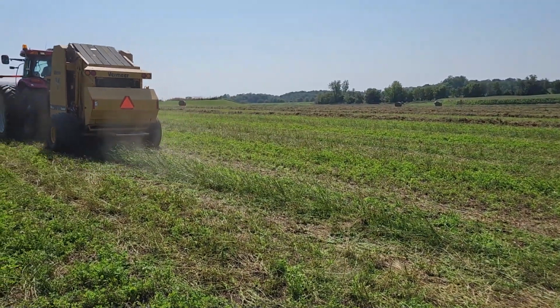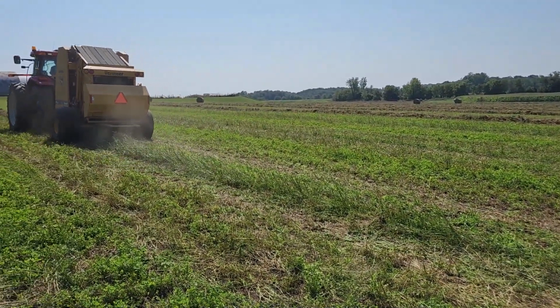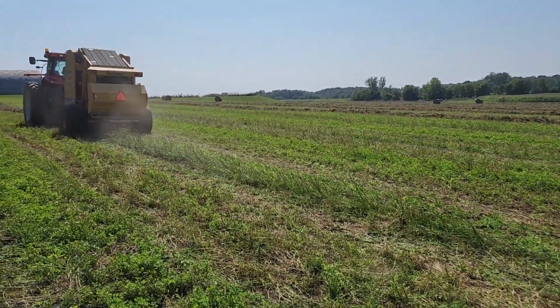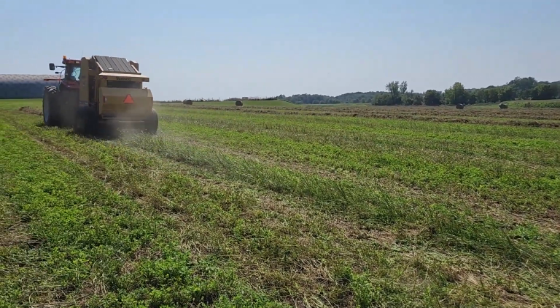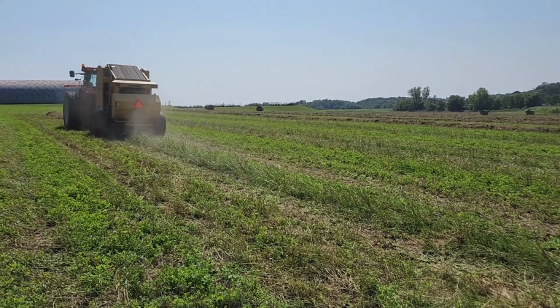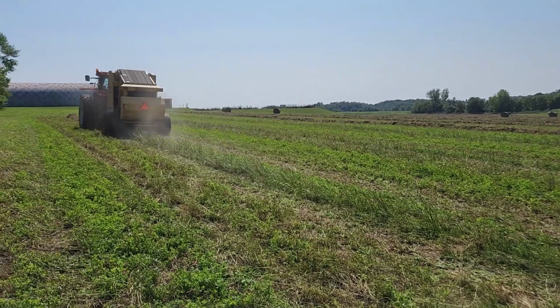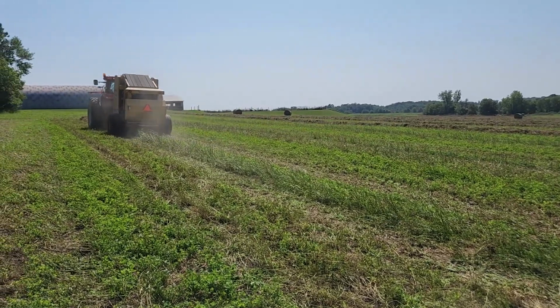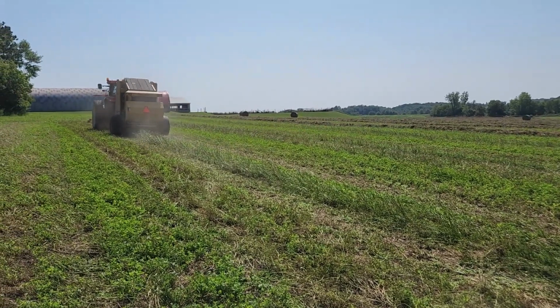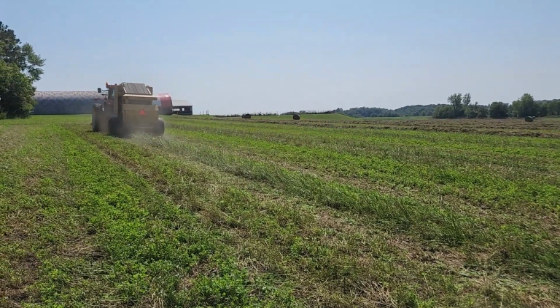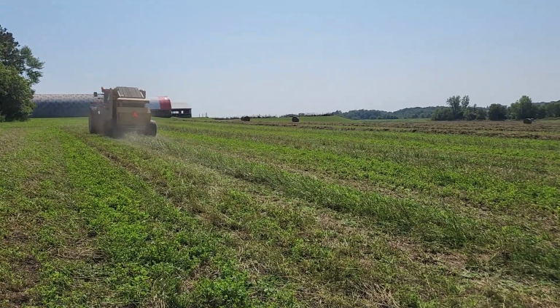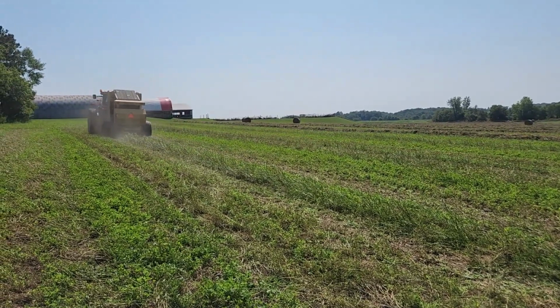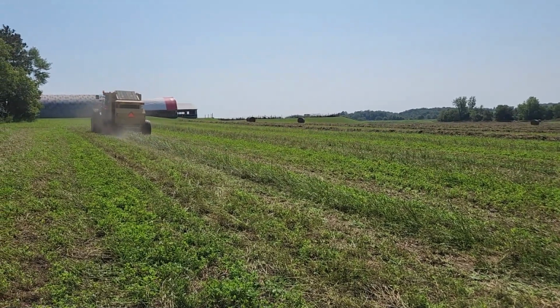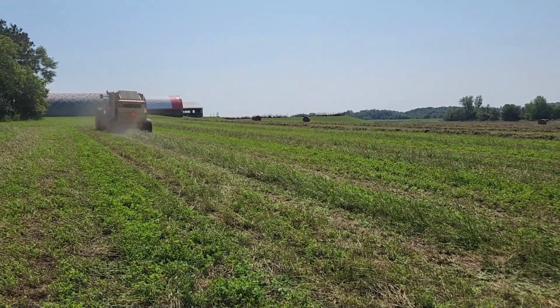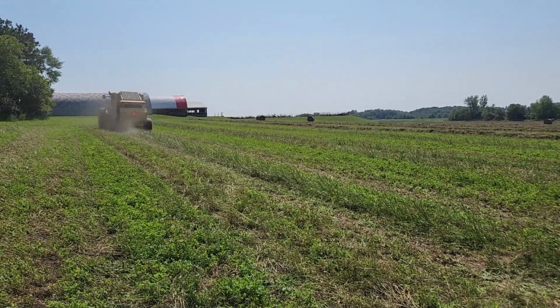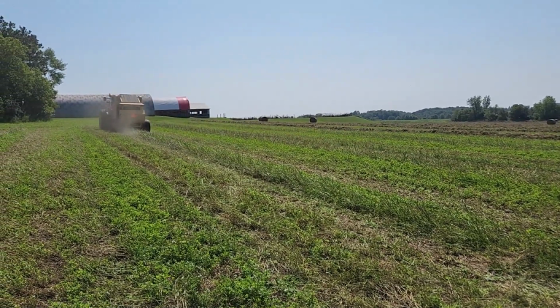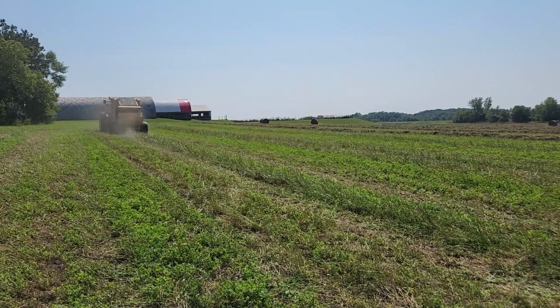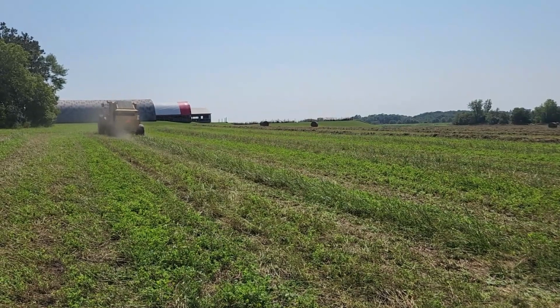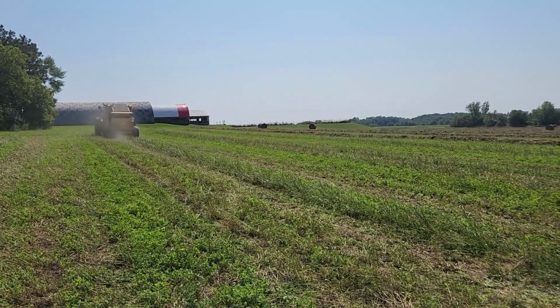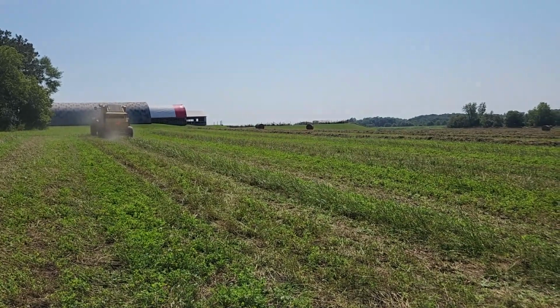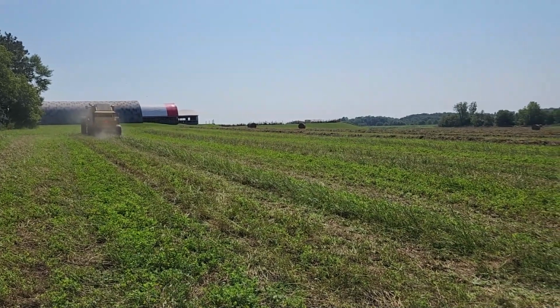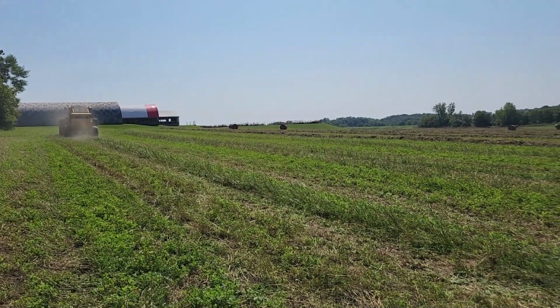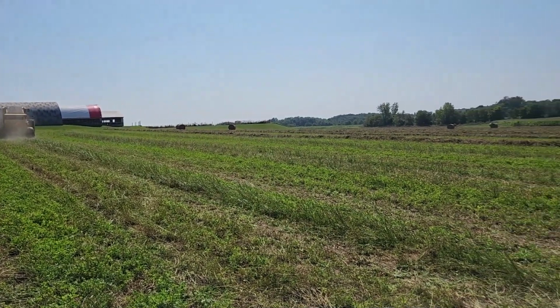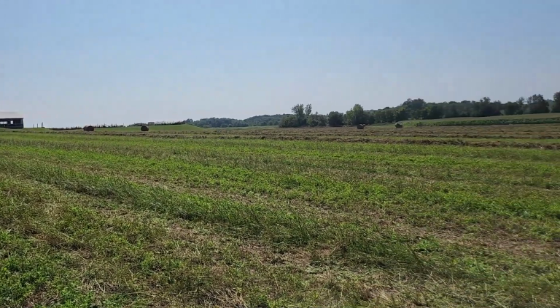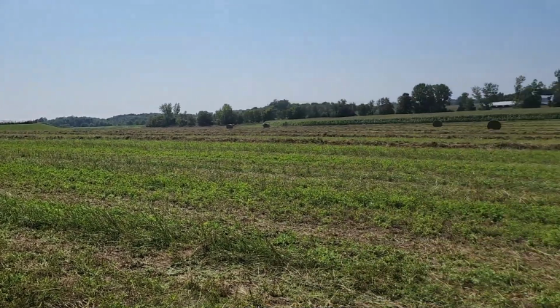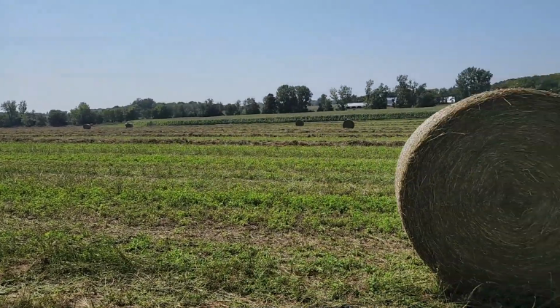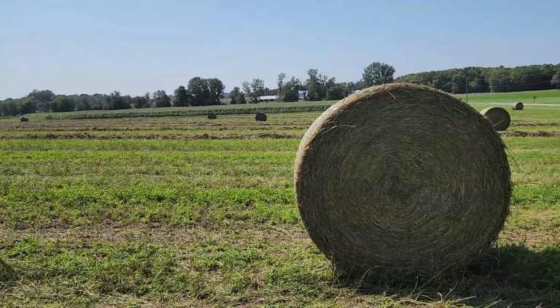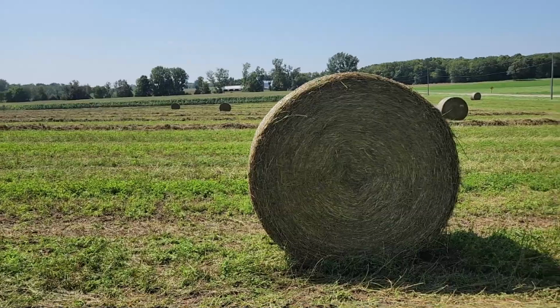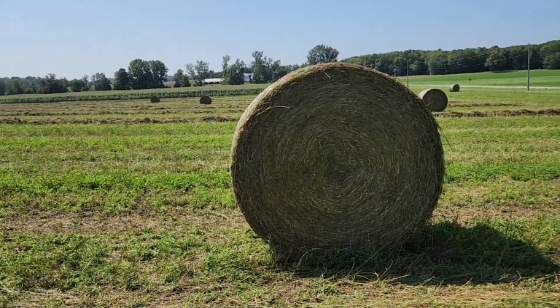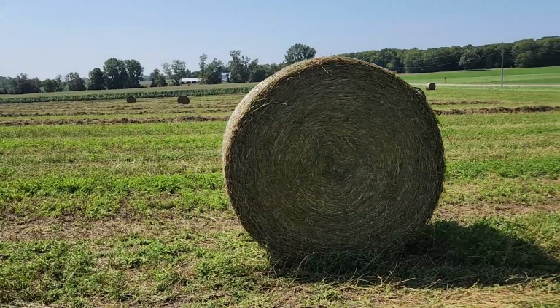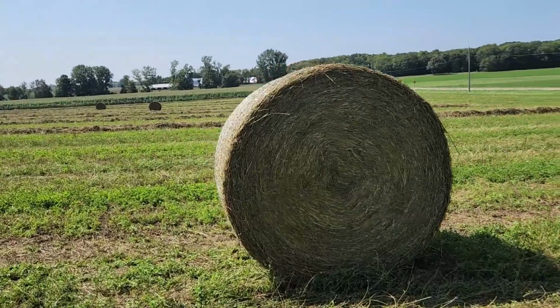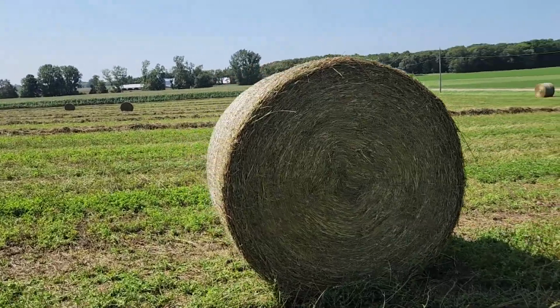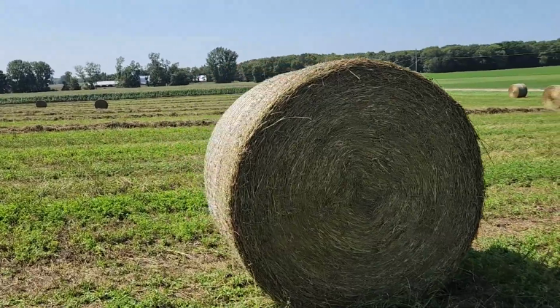We're out here in the field watching a Vermeer 604N select baler, baling some alfalfa, making 72 inch bales, running Vermeer net.